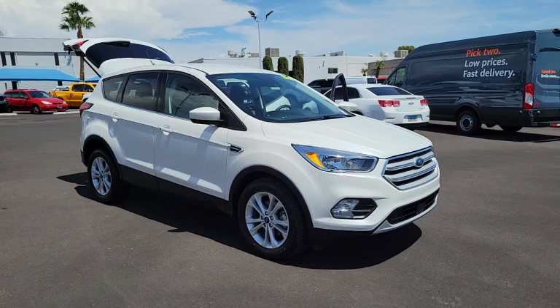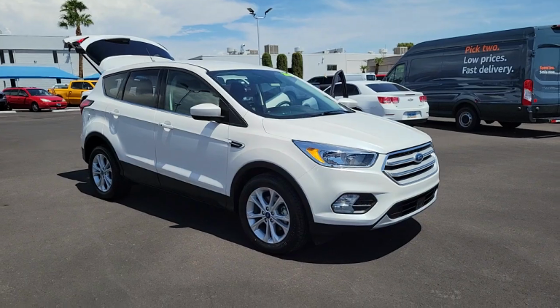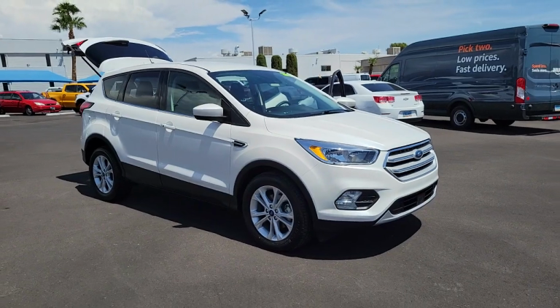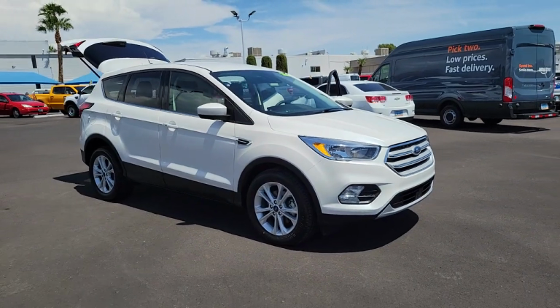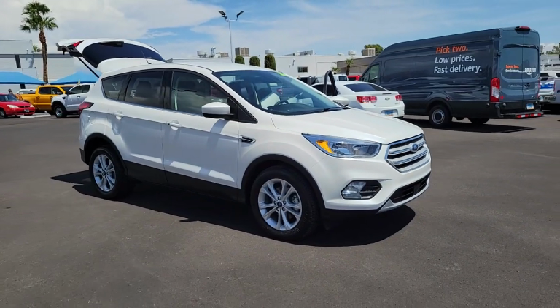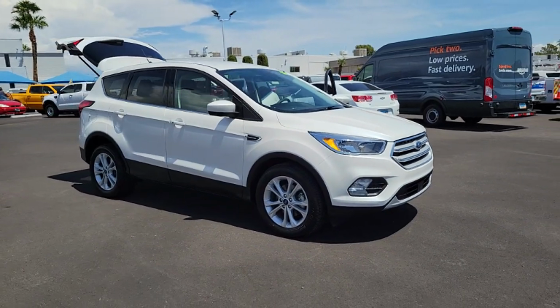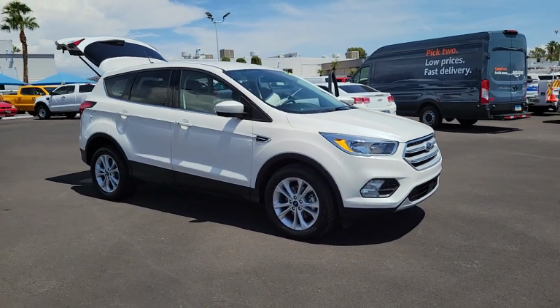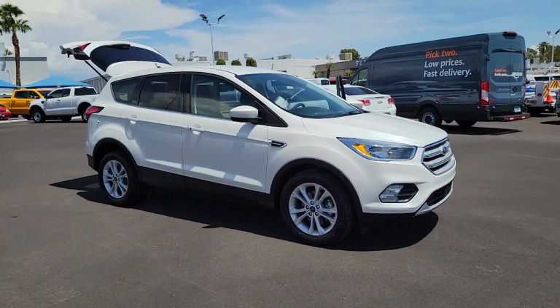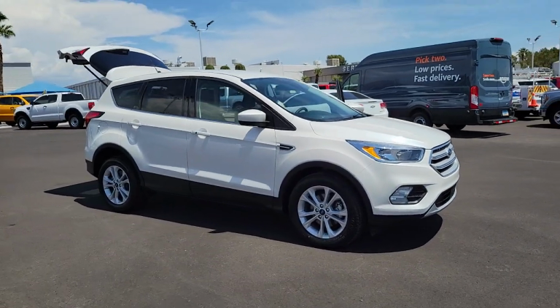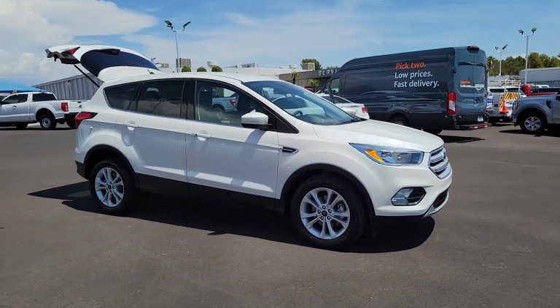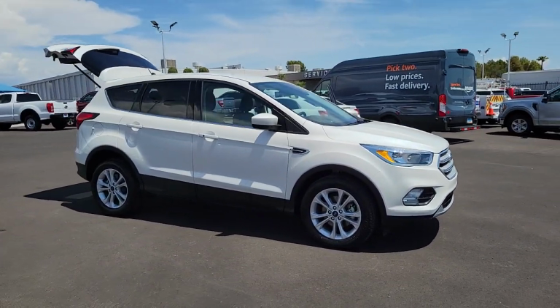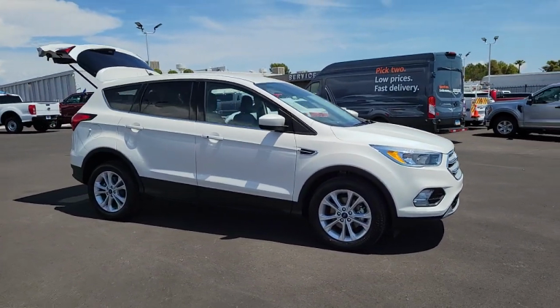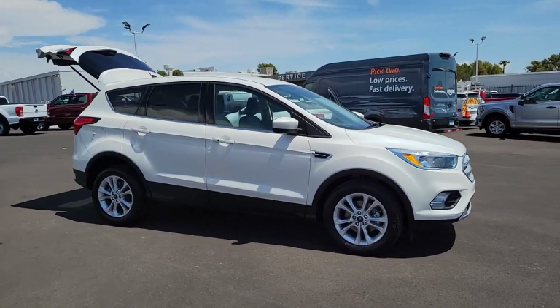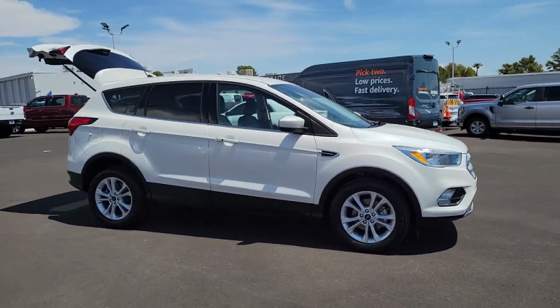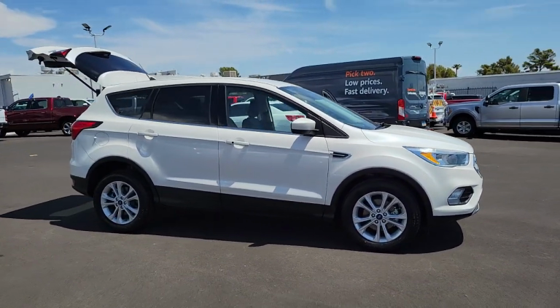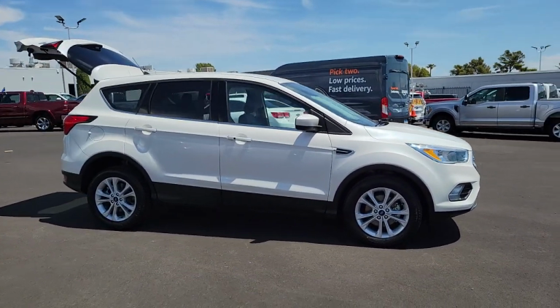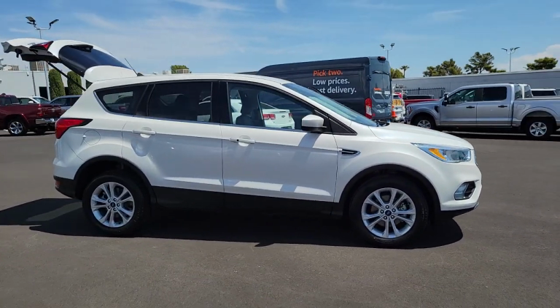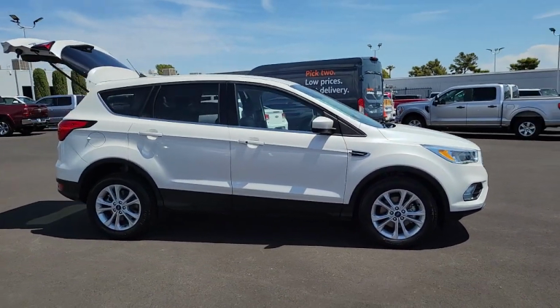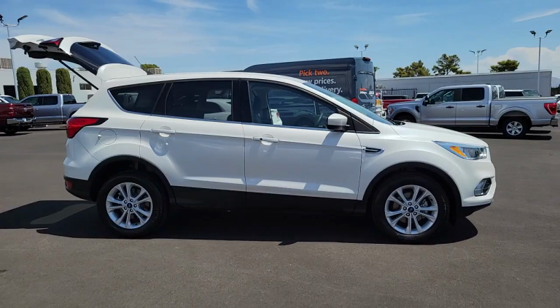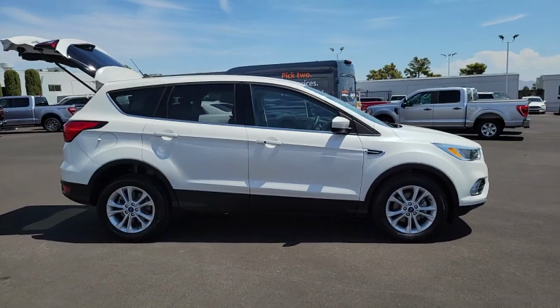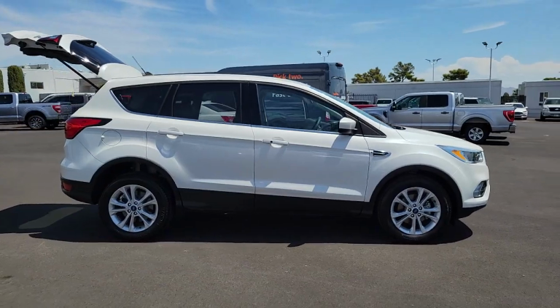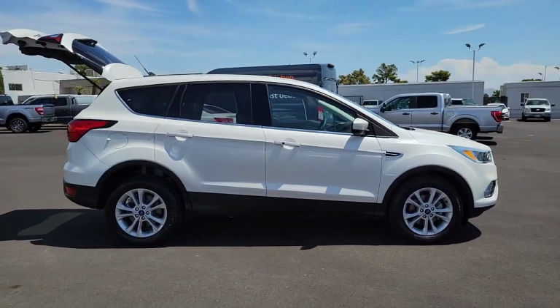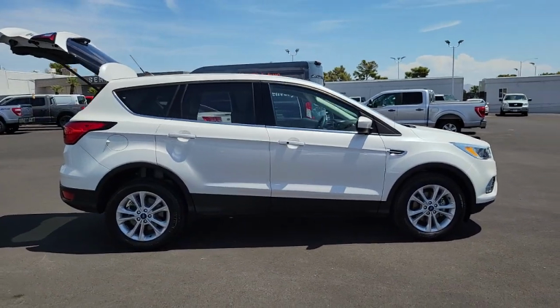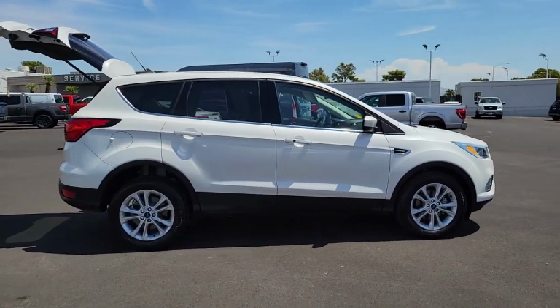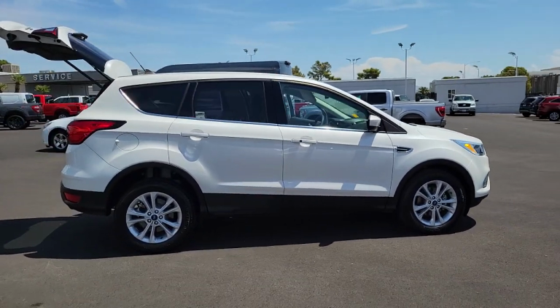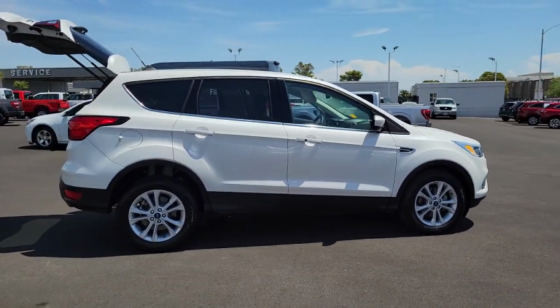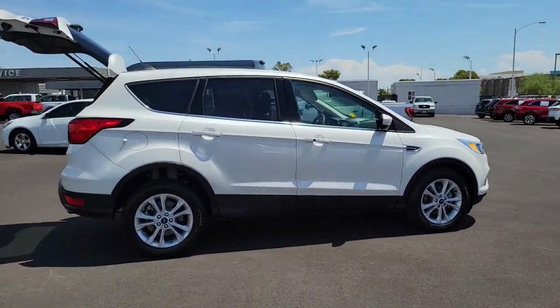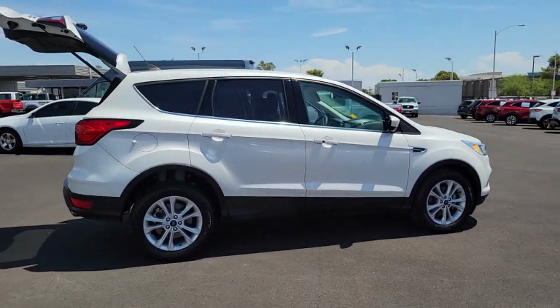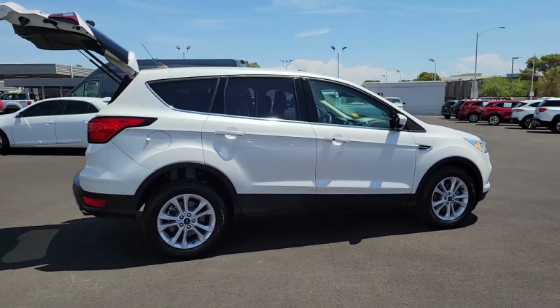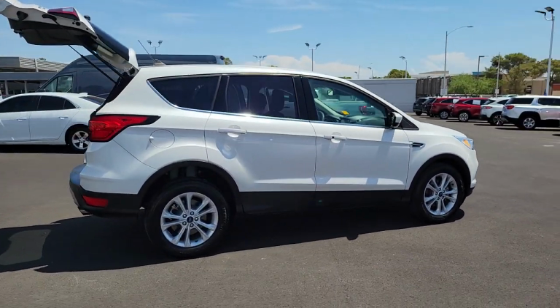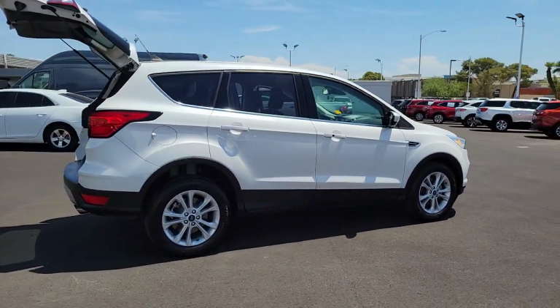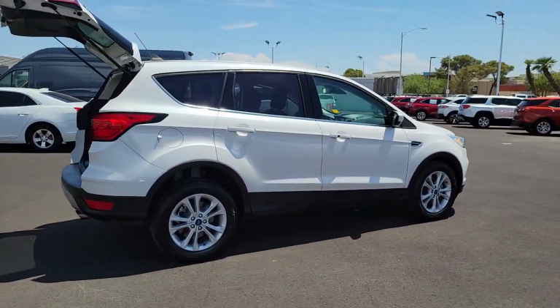Go home happy with the 2019 Ford Escape. With less than 10,000 miles on the odometer, this vehicle stands out from the rest.